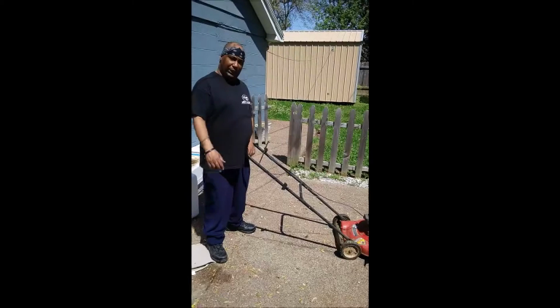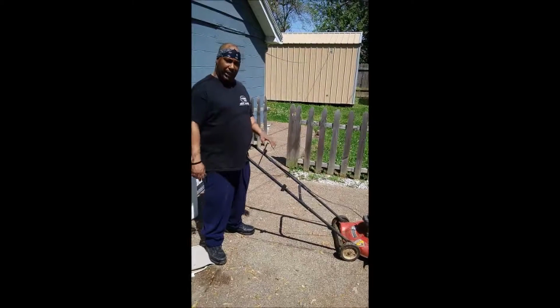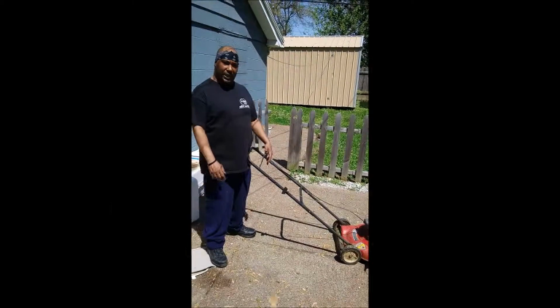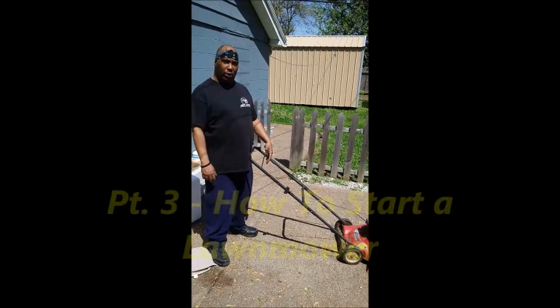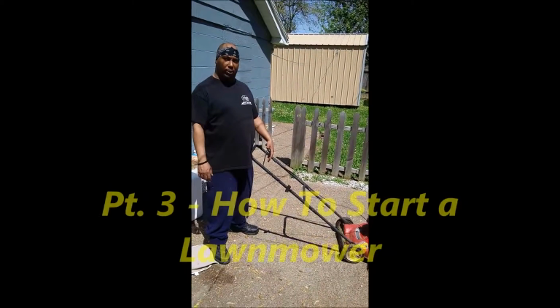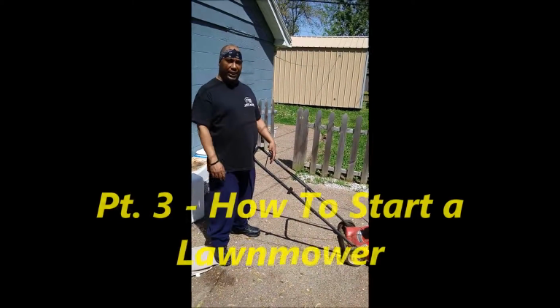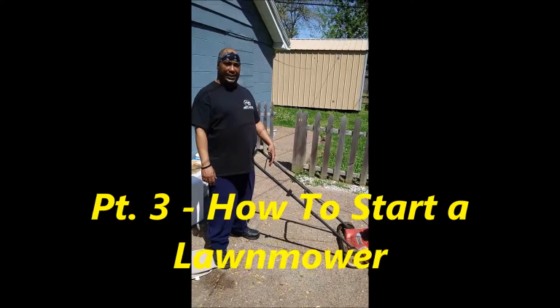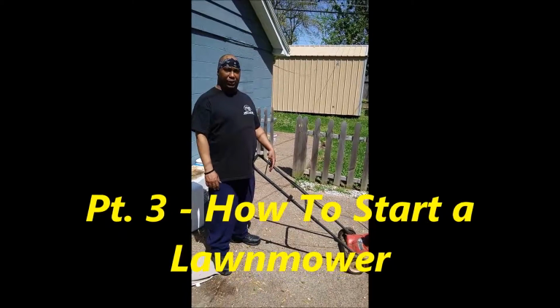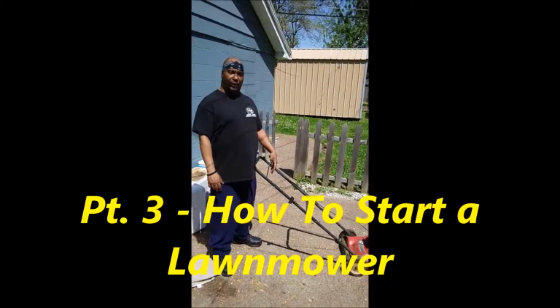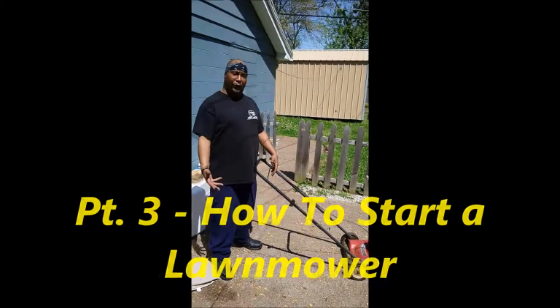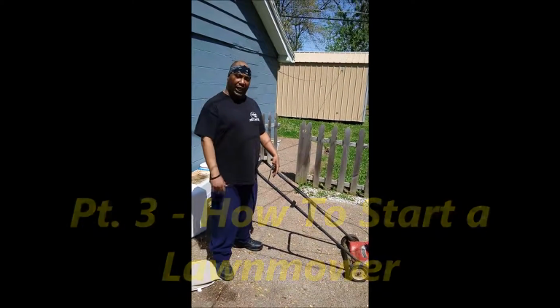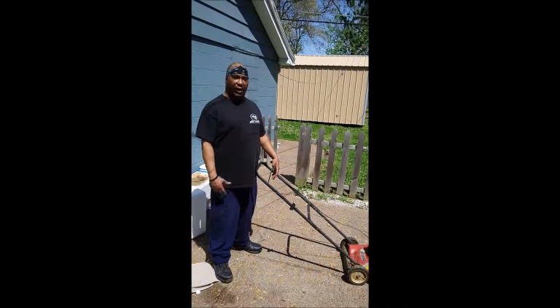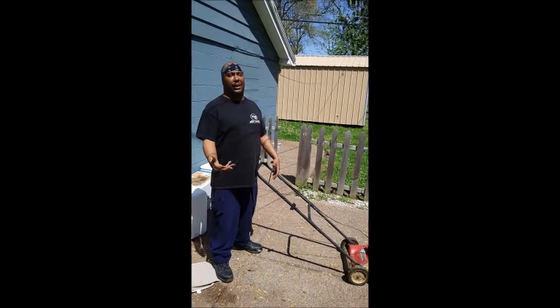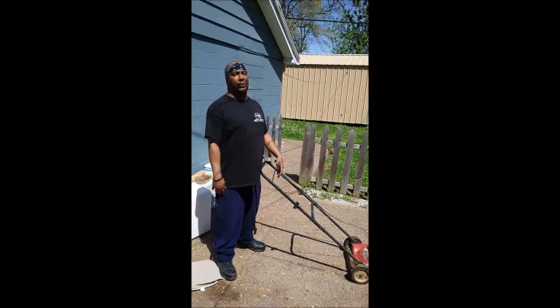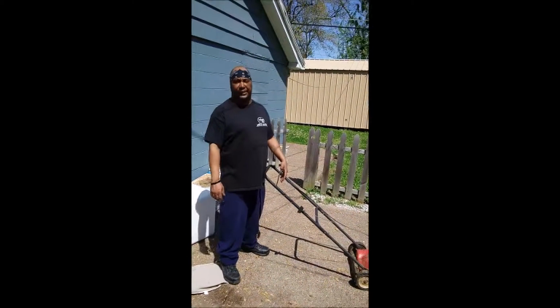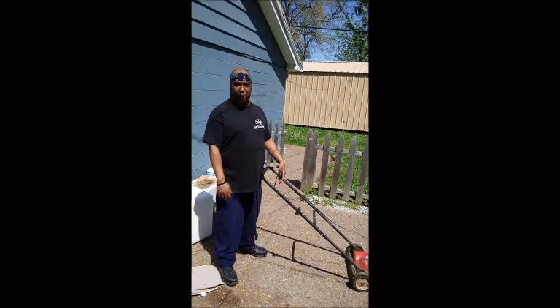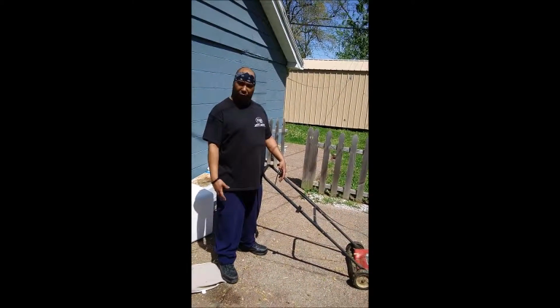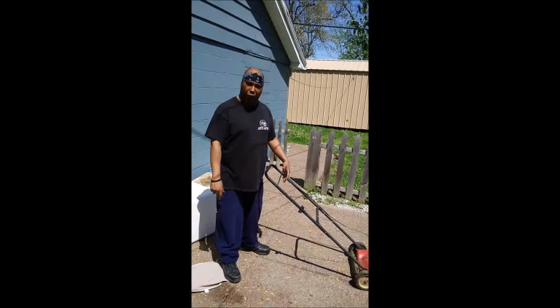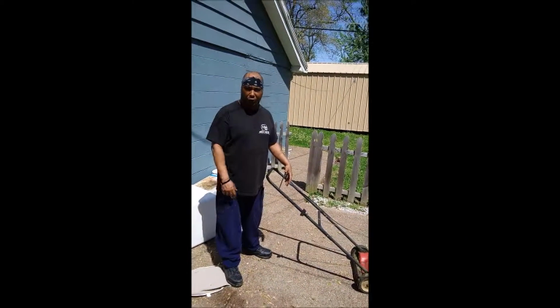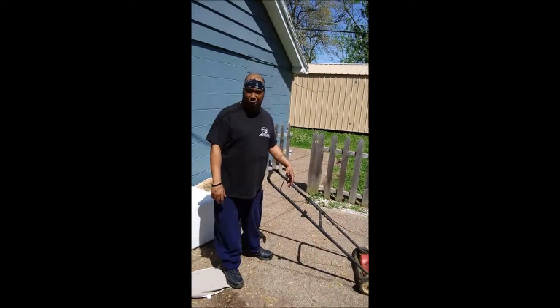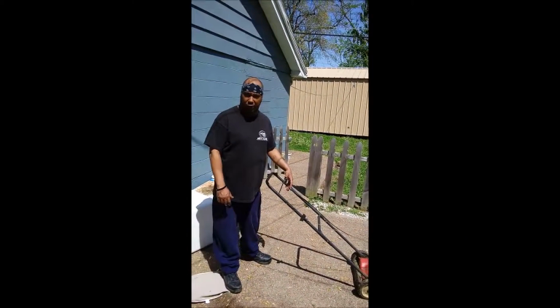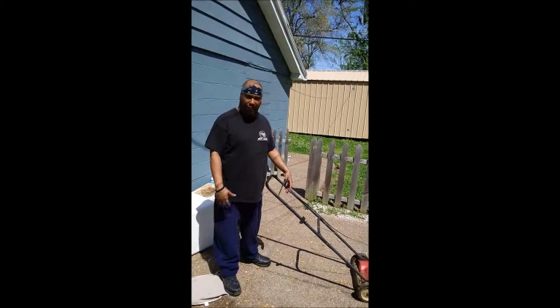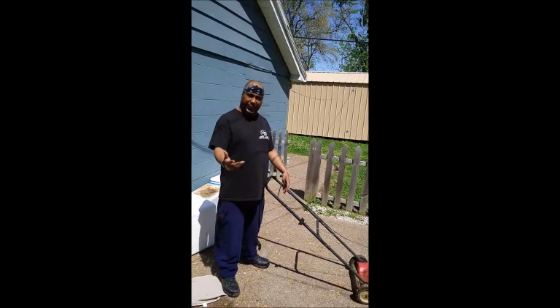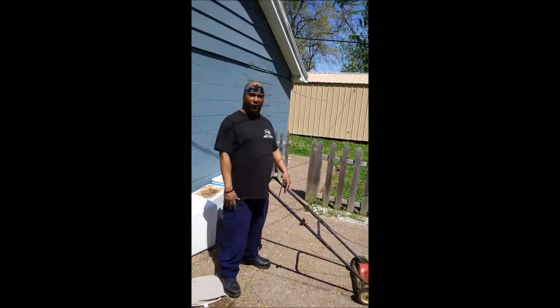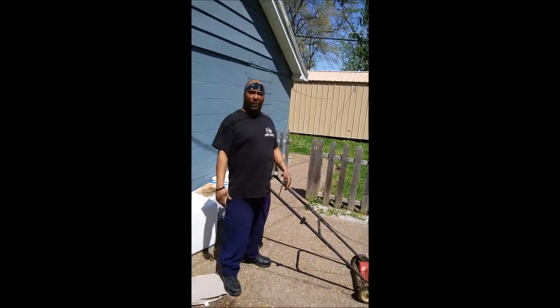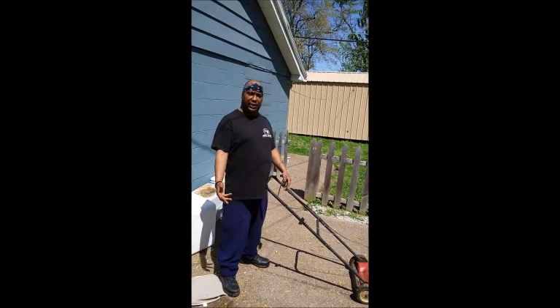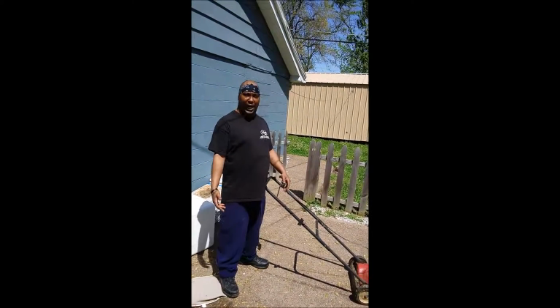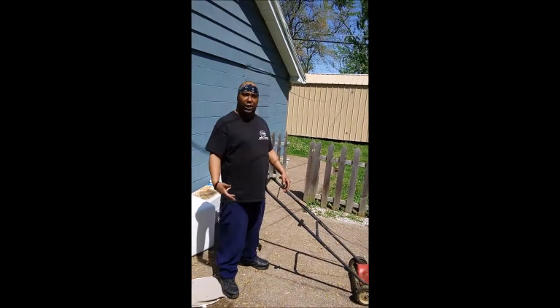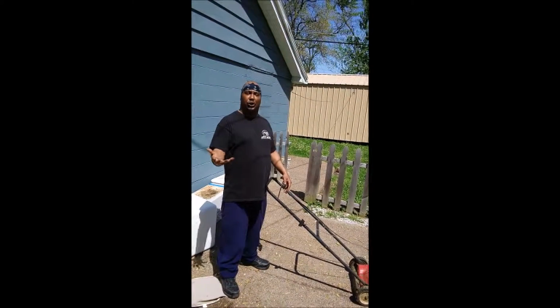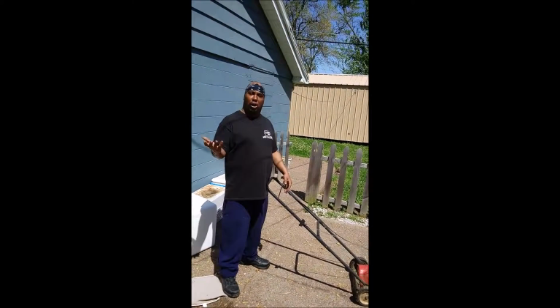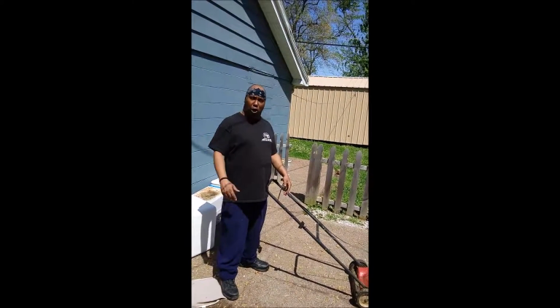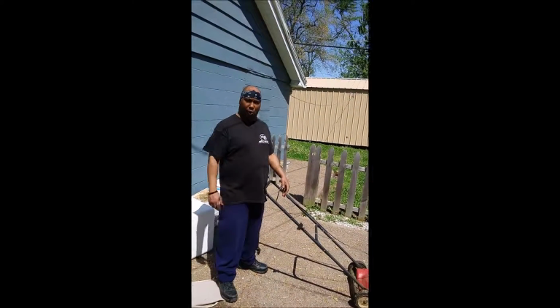What's up? My name is Nino. I want to welcome you to the next installment of '30 Things Every Millennial Needs to Know Before You Can Call Yourself an Adult.' In this installment, I'm going to teach you how to start a lawnmower.